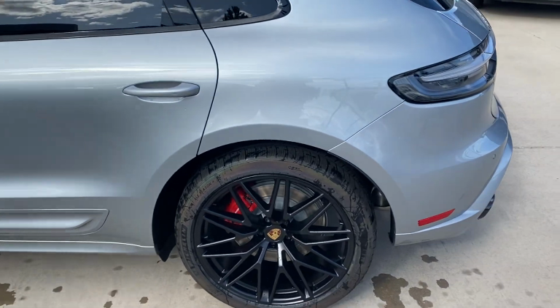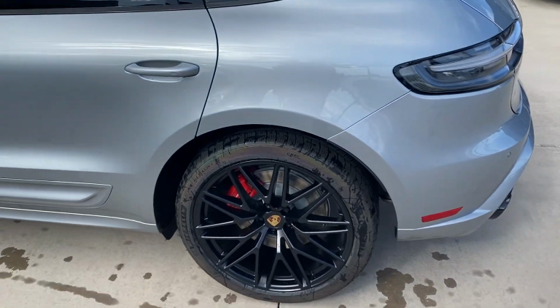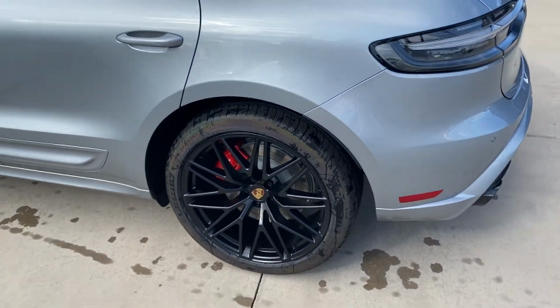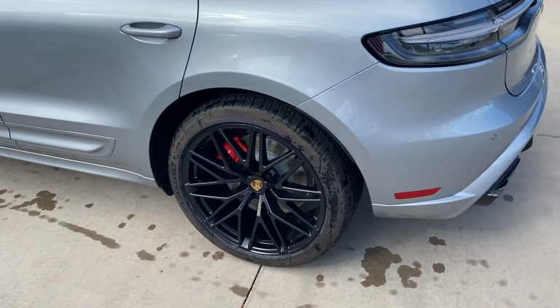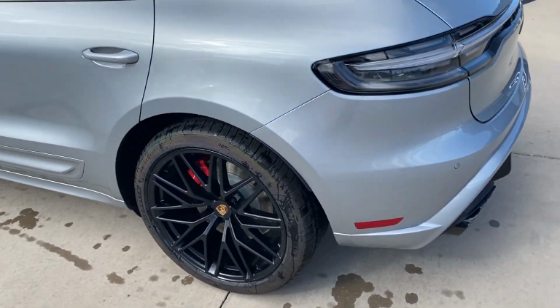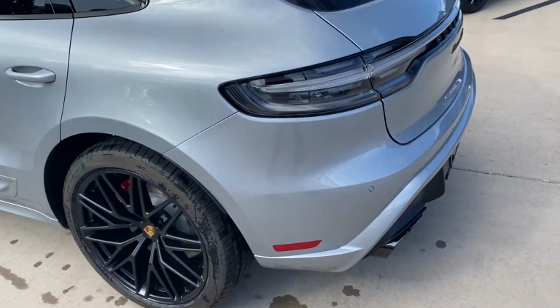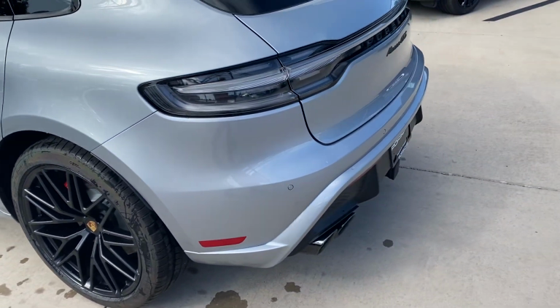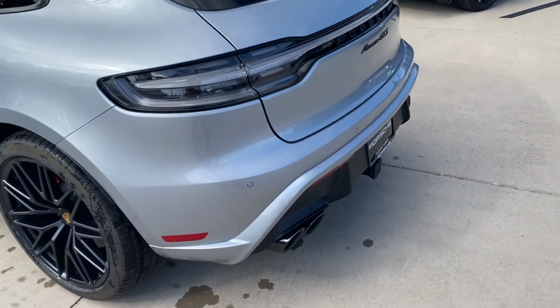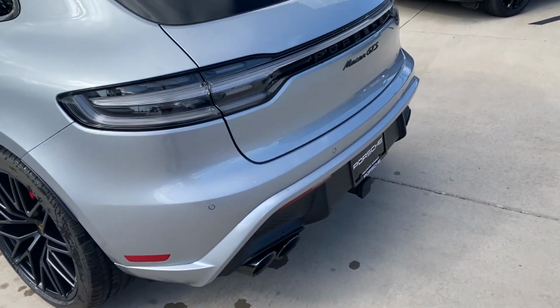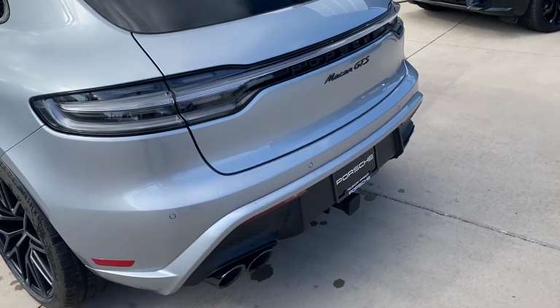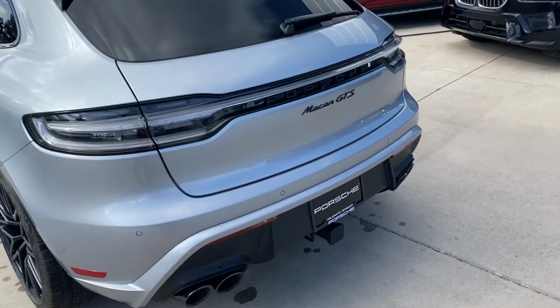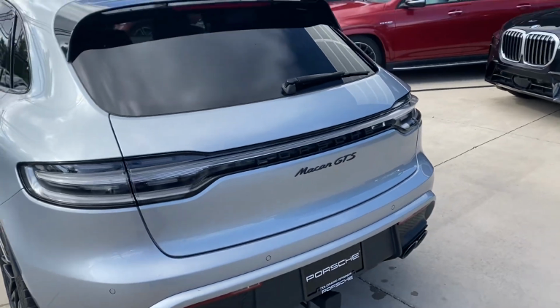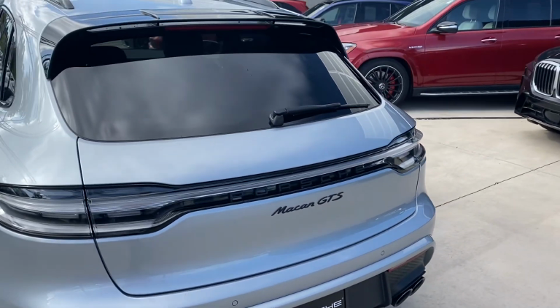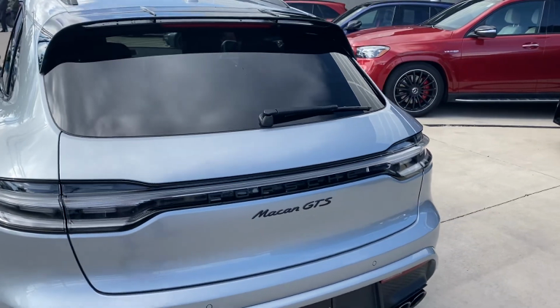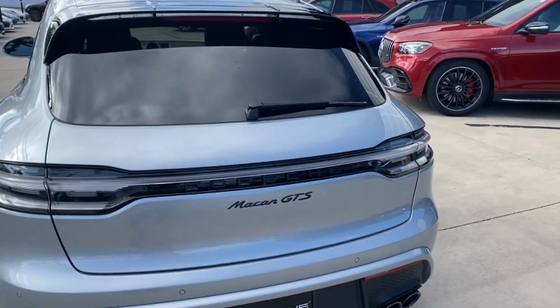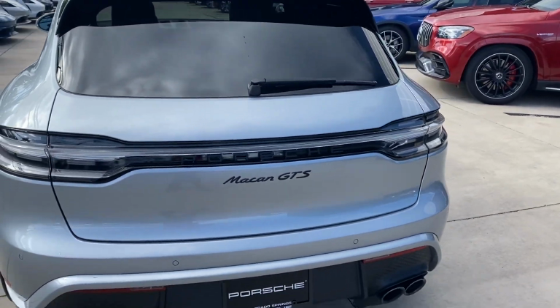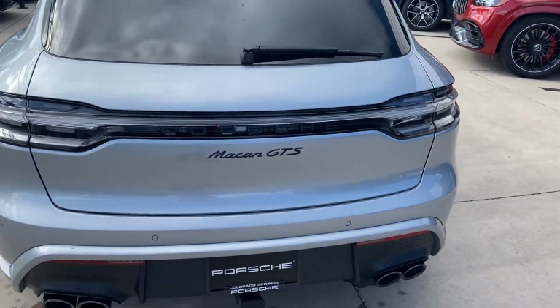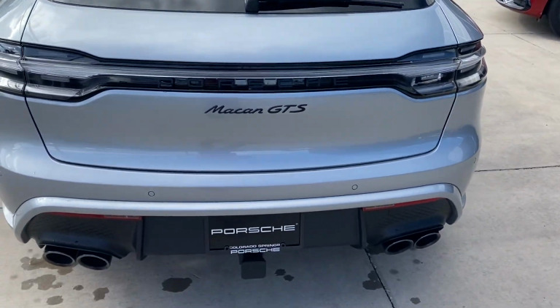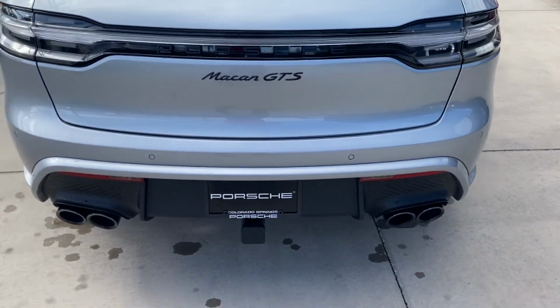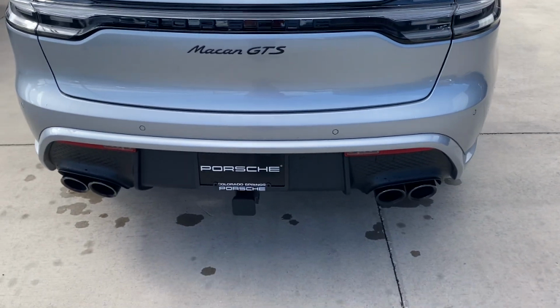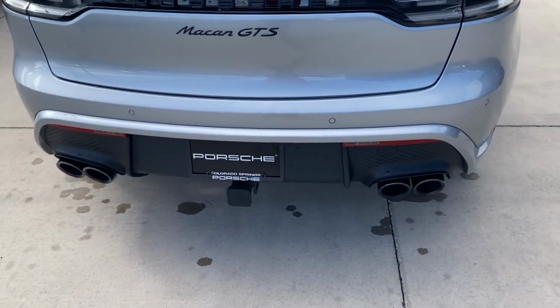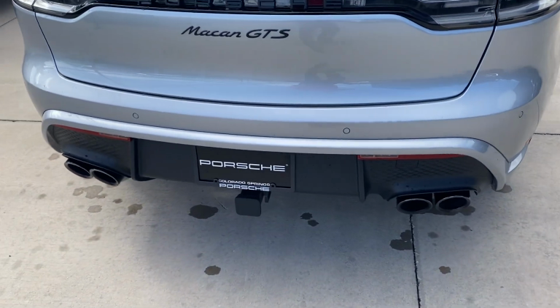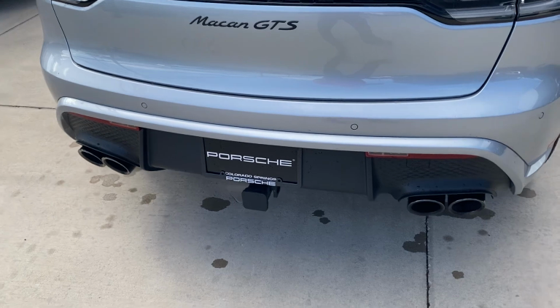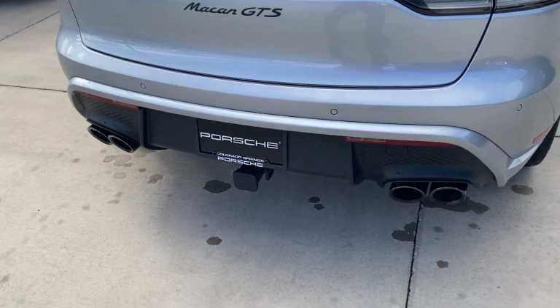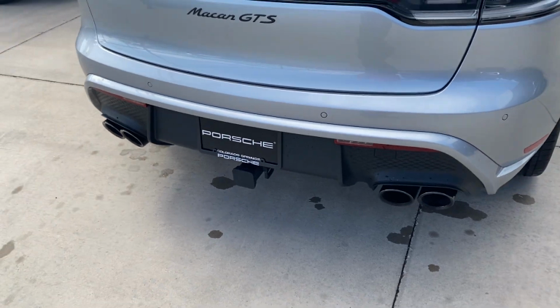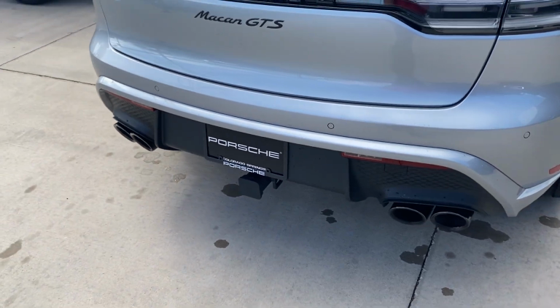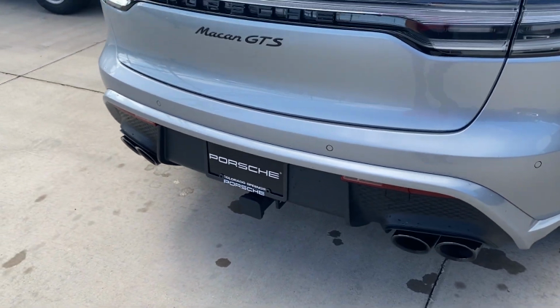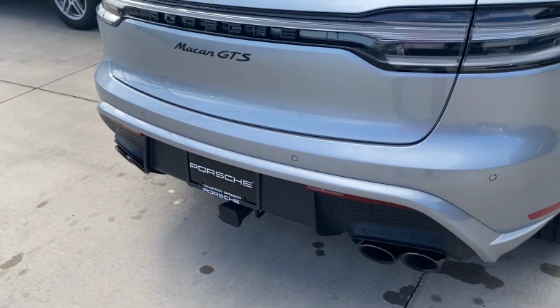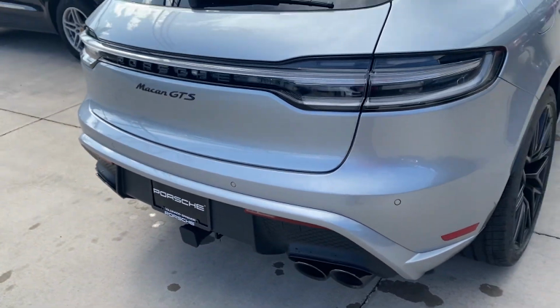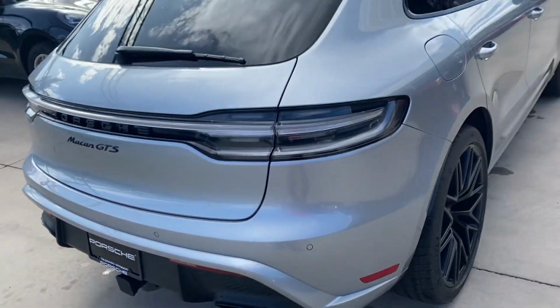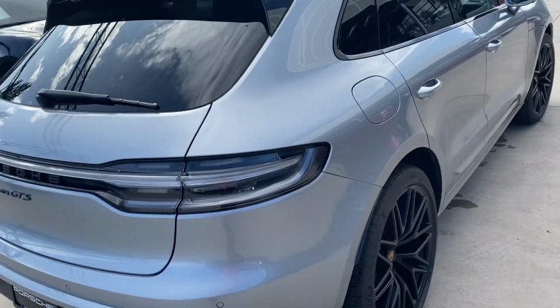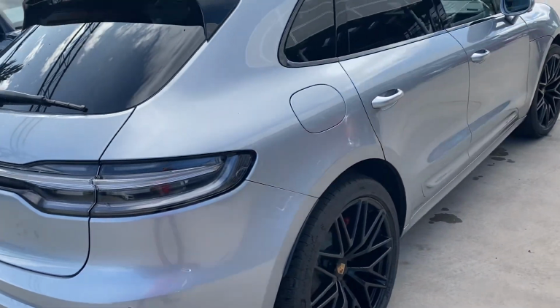You have the GTS to get the black rims with the black exhaust tips on the back. Black badging with Porsche and Macan GTS. You also get the tow hitch there as an addition — it can tow up to 4,400 pounds.